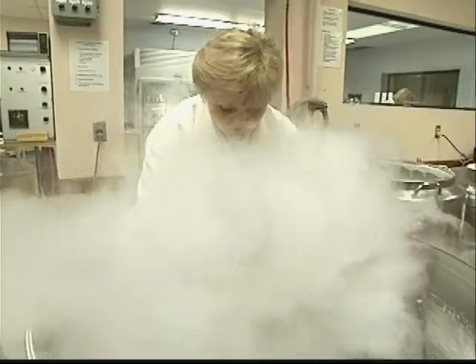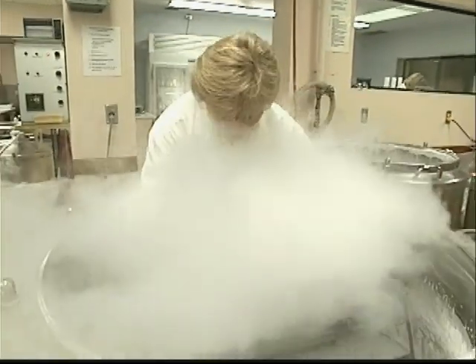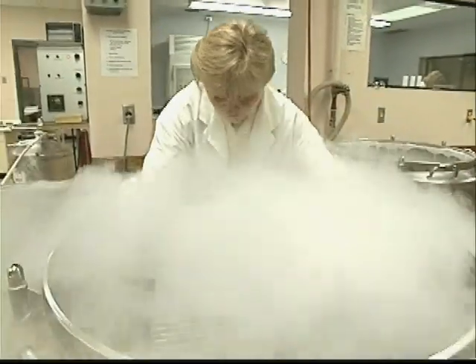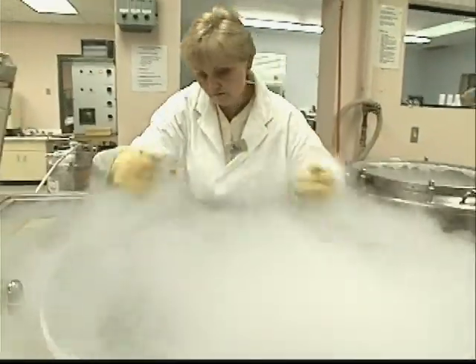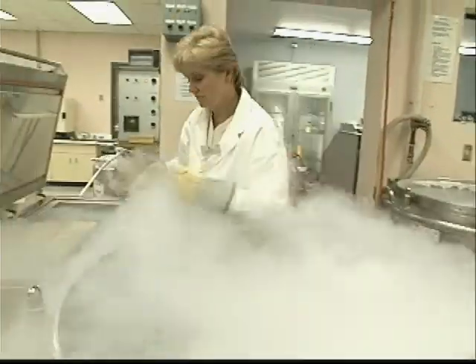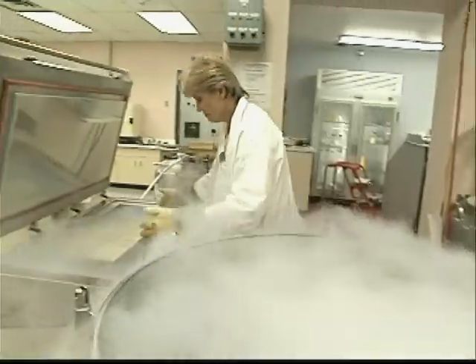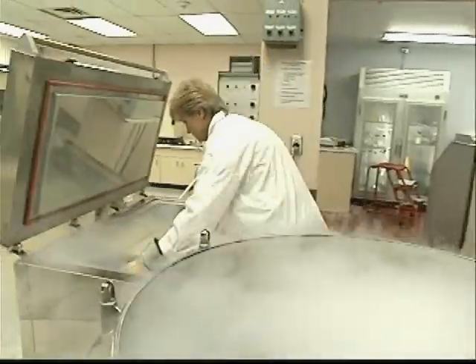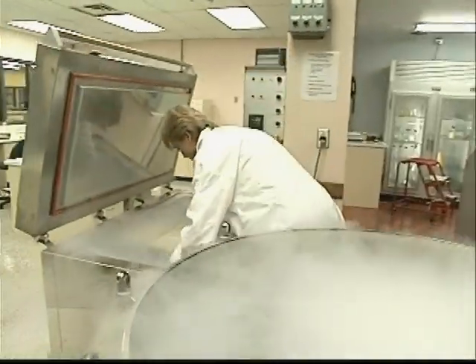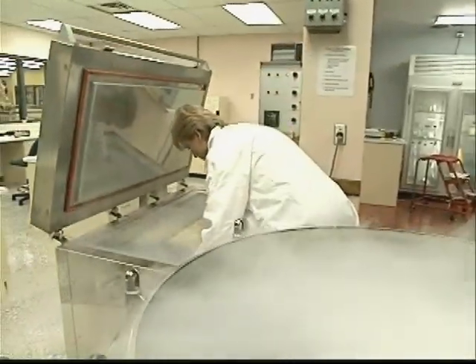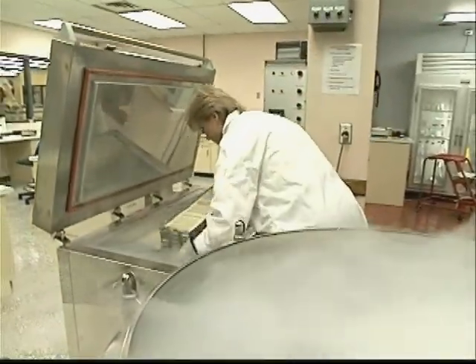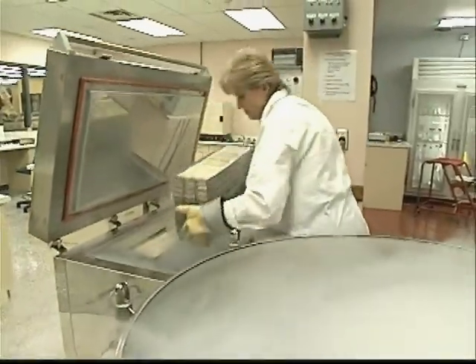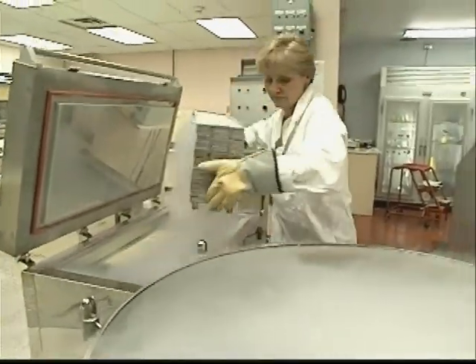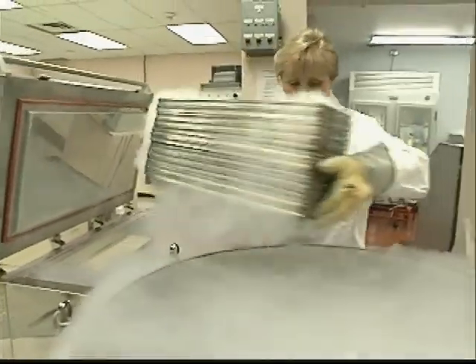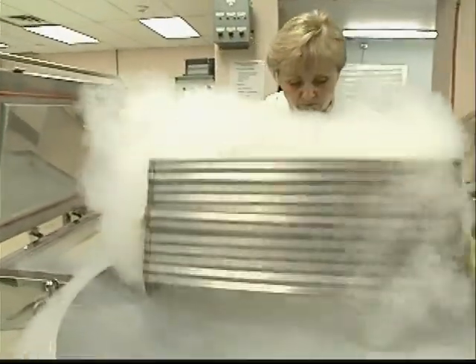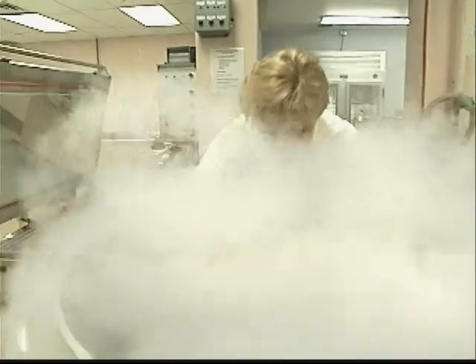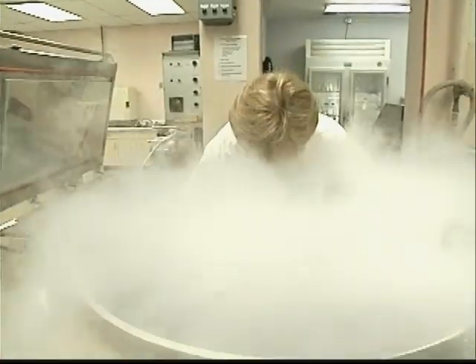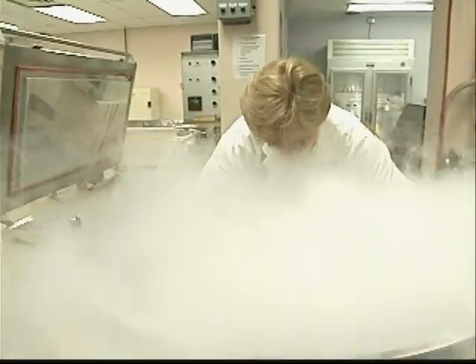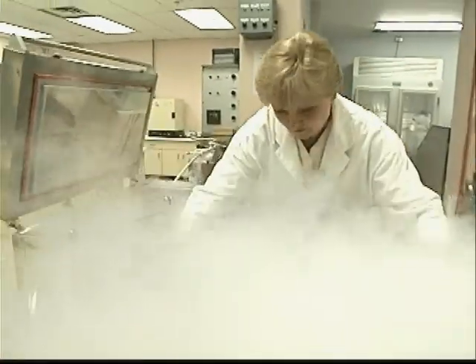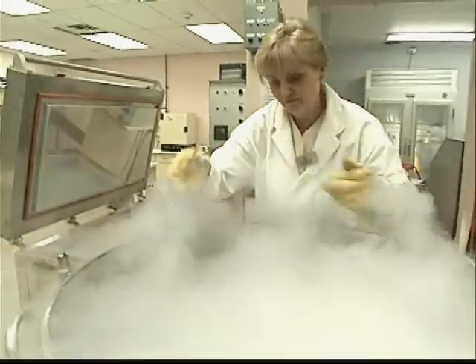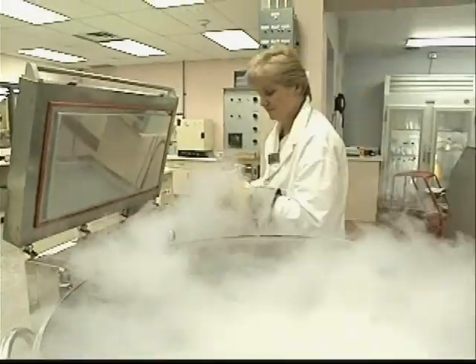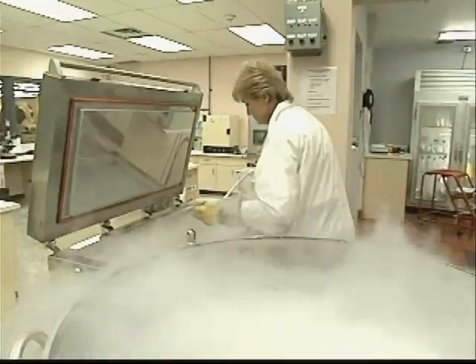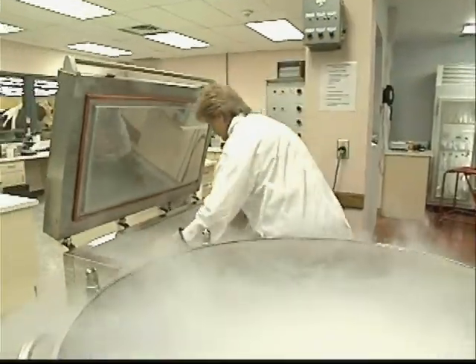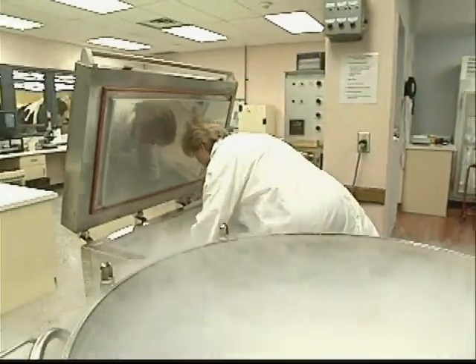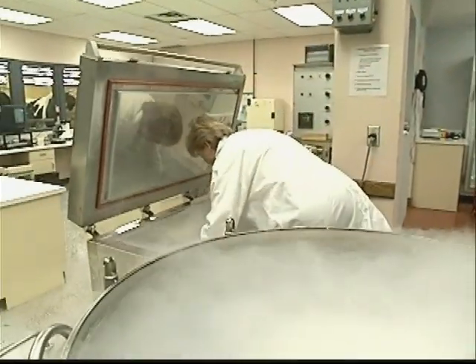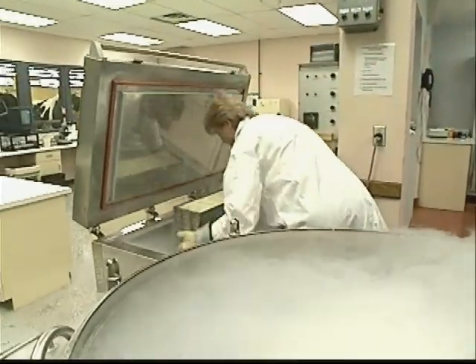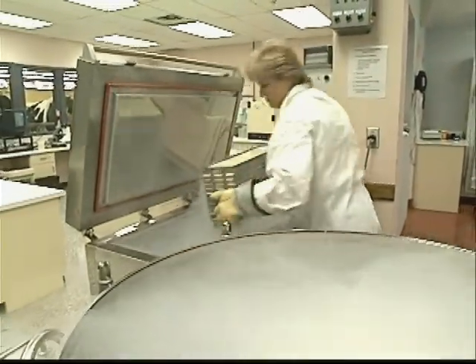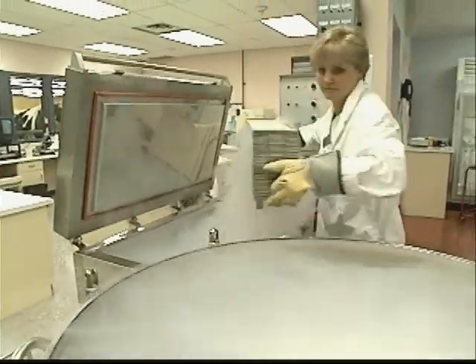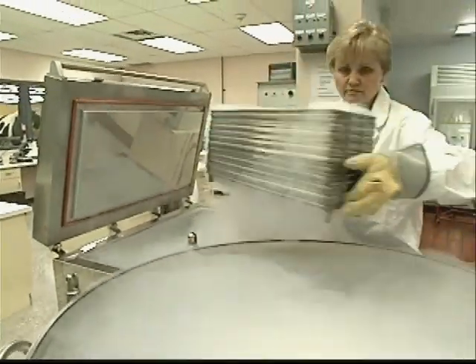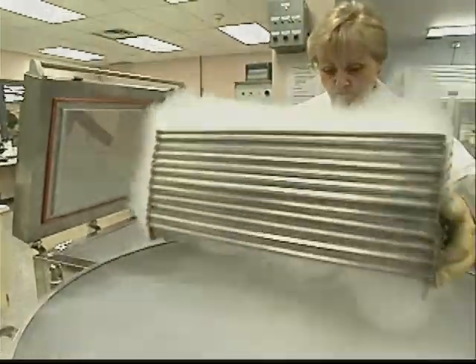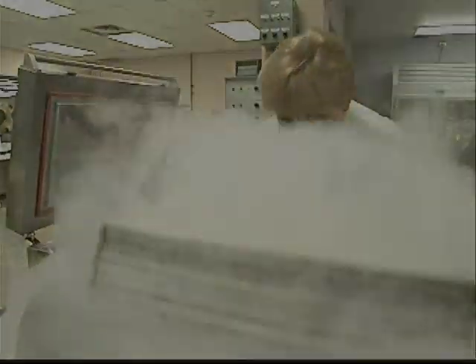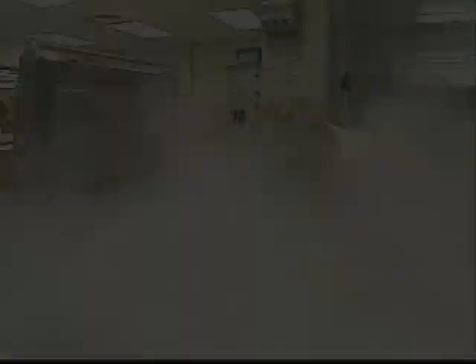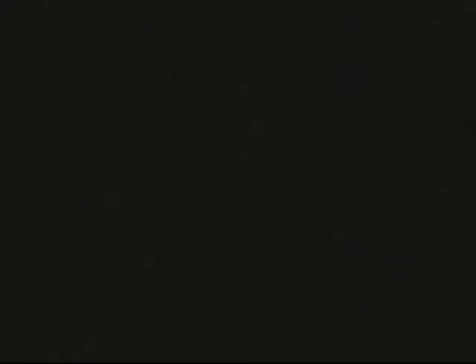Temperatures must be kept well below the critical temperature of minus 140 degrees Celsius. Above this temperature, the ice will re-crystallize, damaging the sperm.